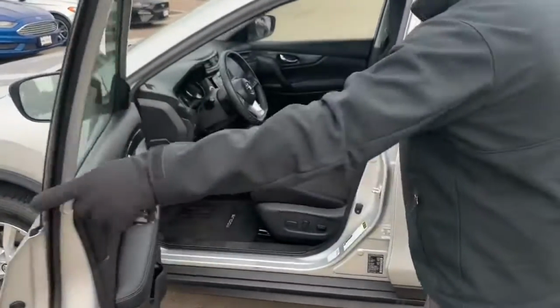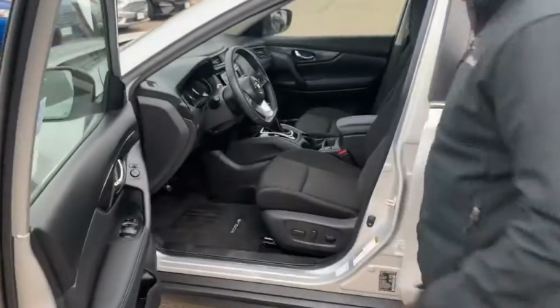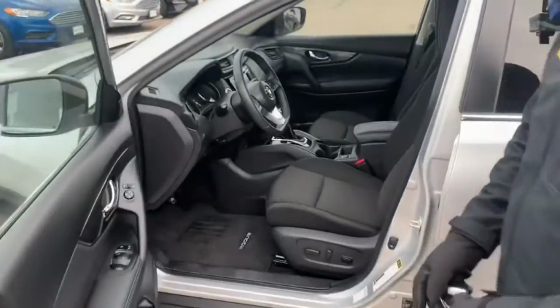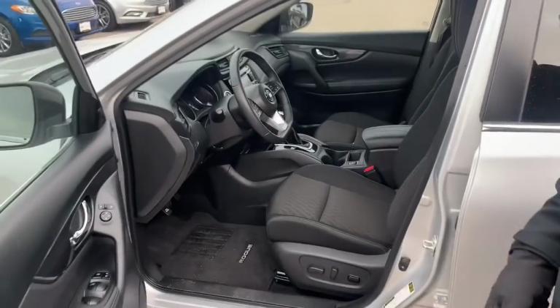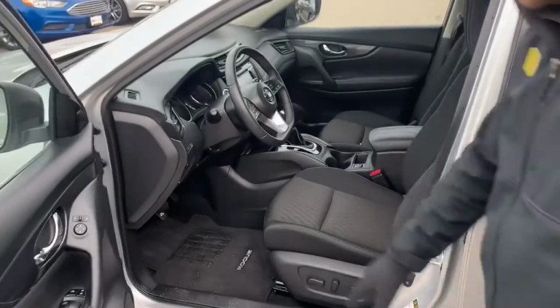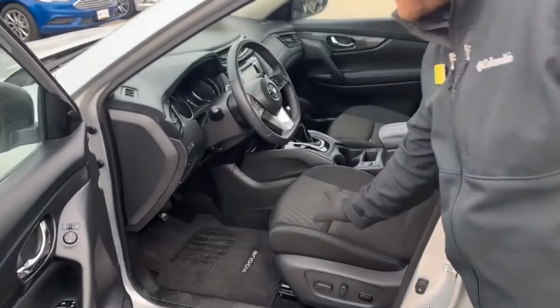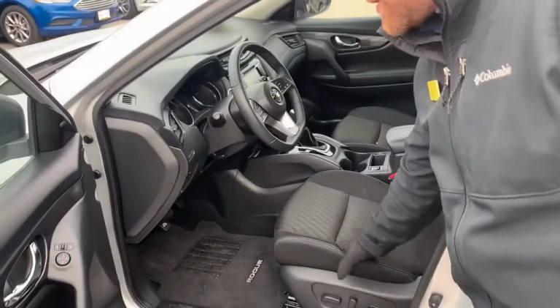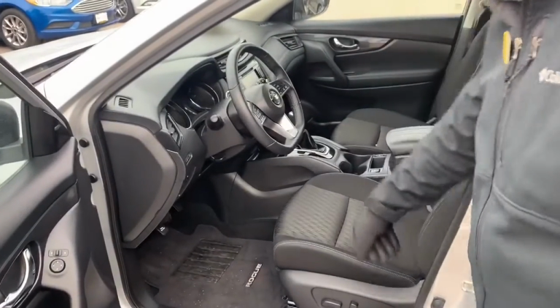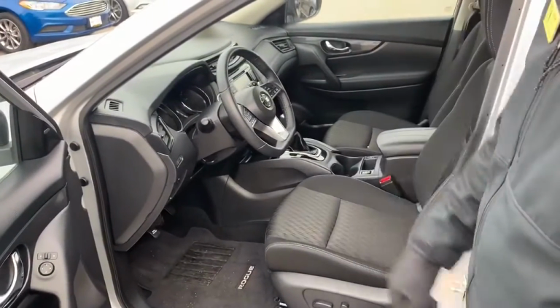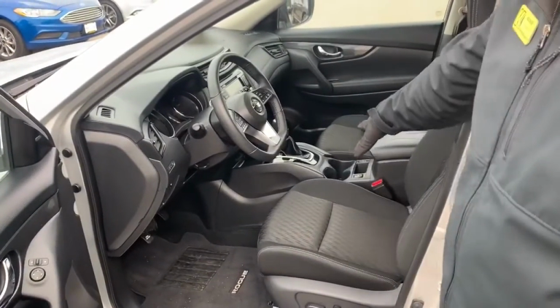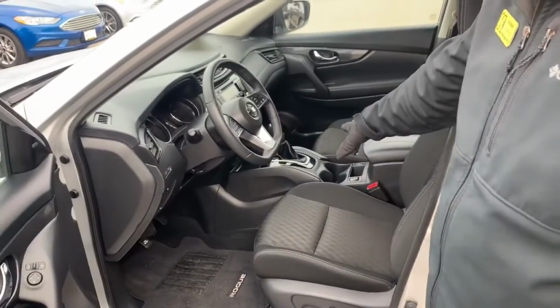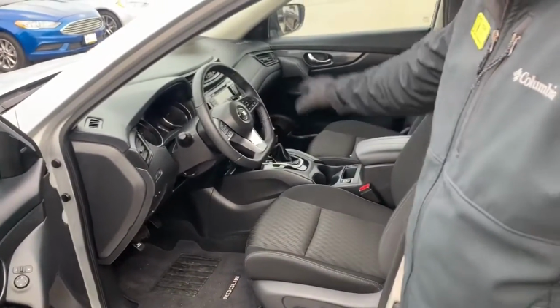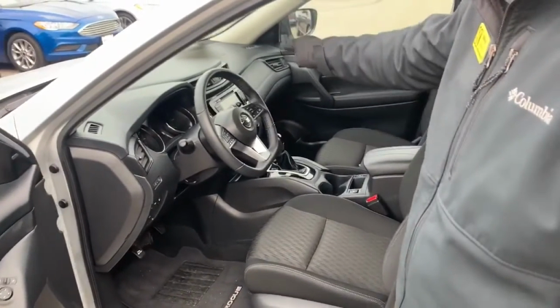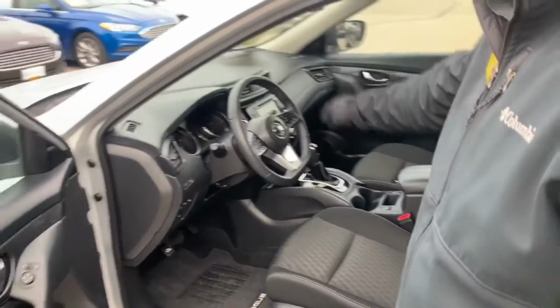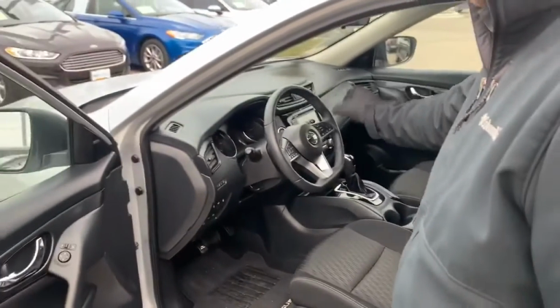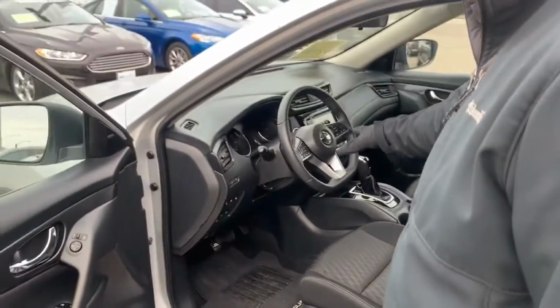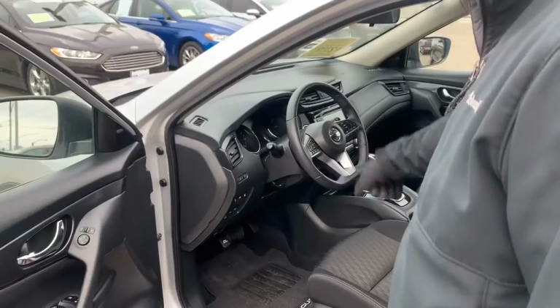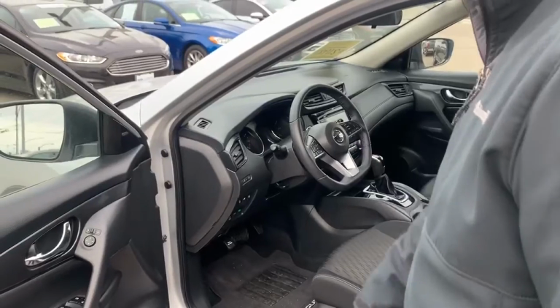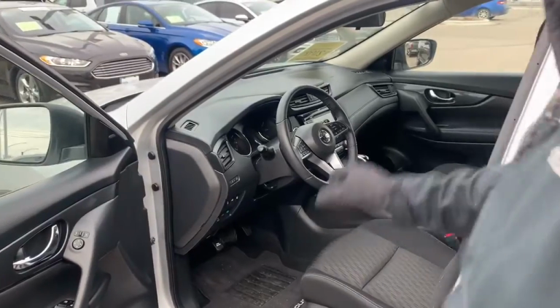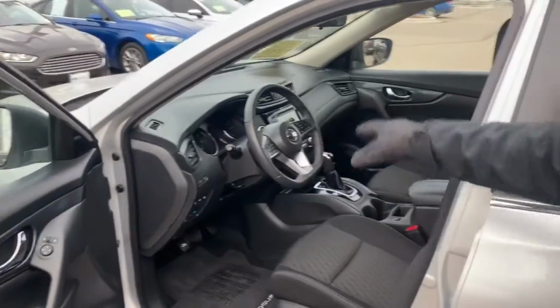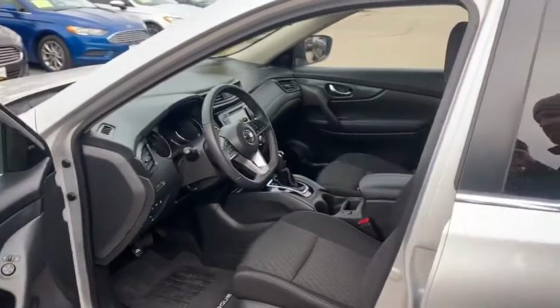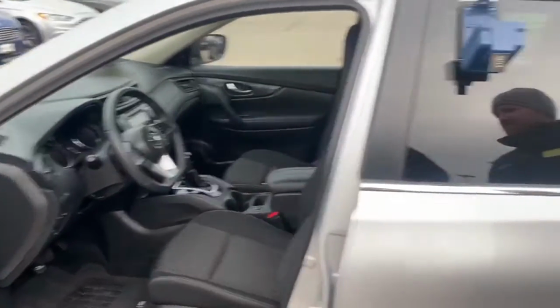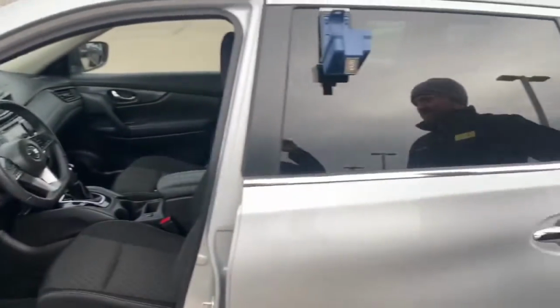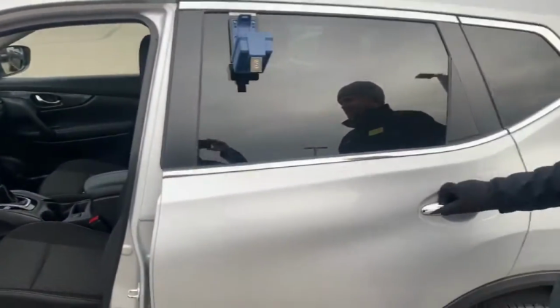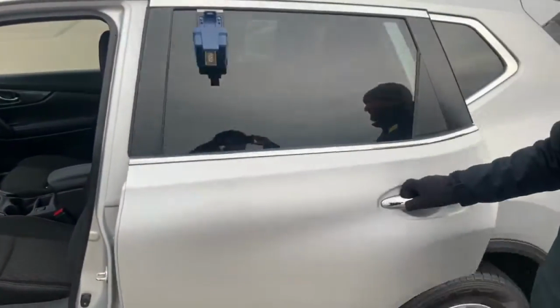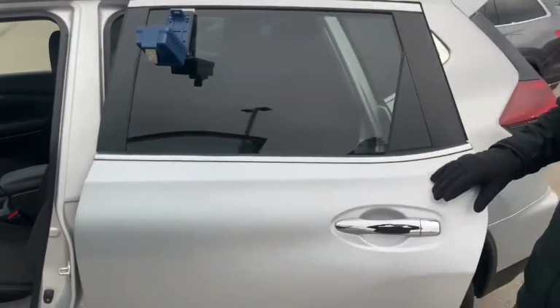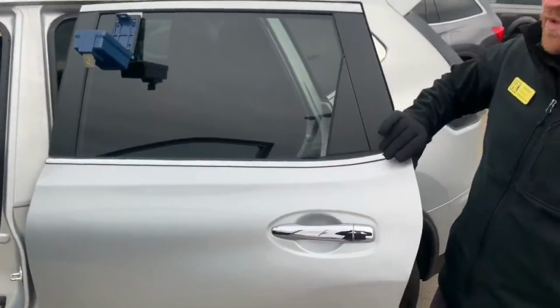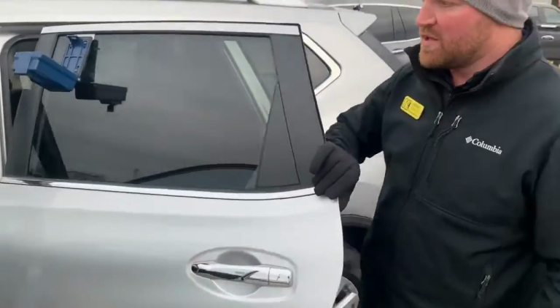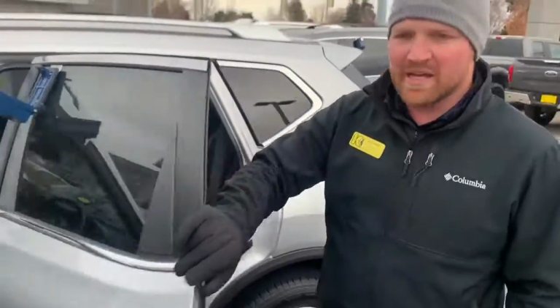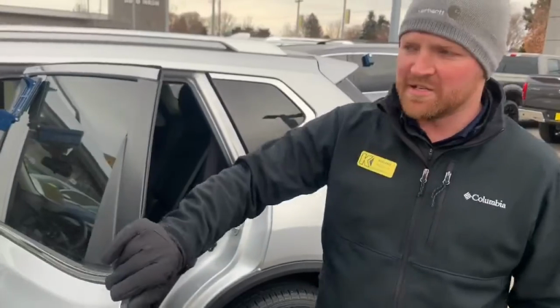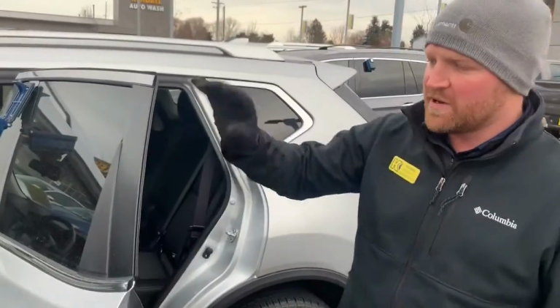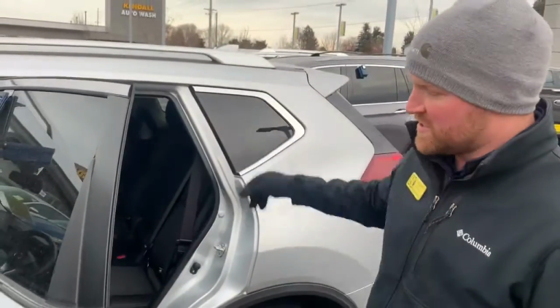As I open this up, it does have the power seat, heated seat, CD player, Bluetooth, and many other features. It definitely has the Eco mode as well and it has the all-around sensors.